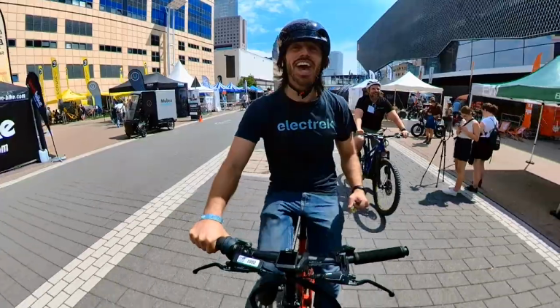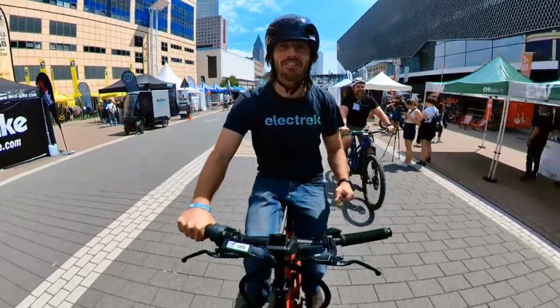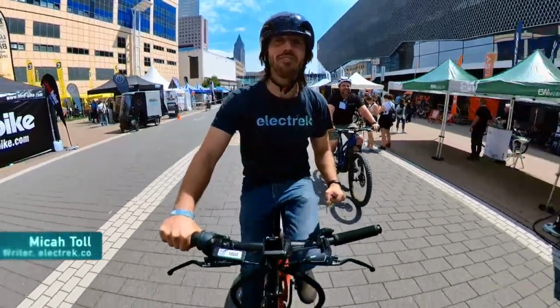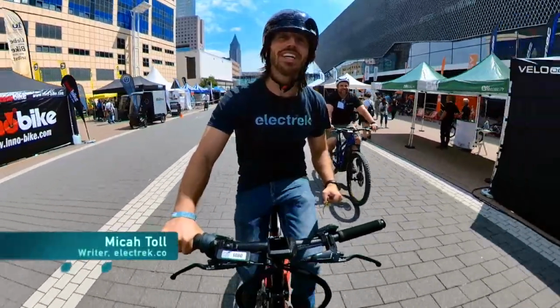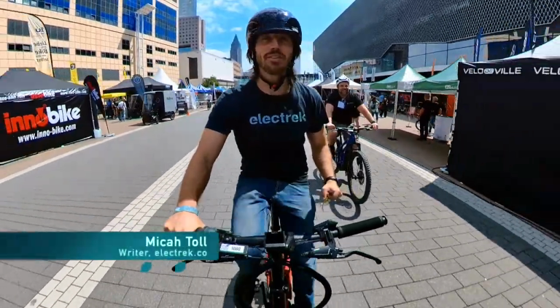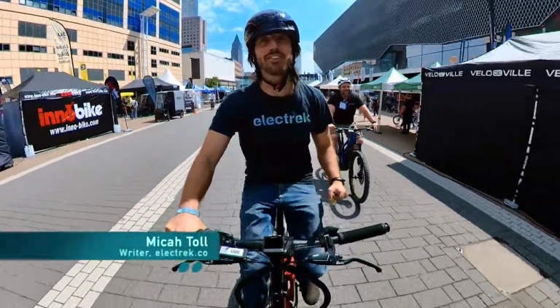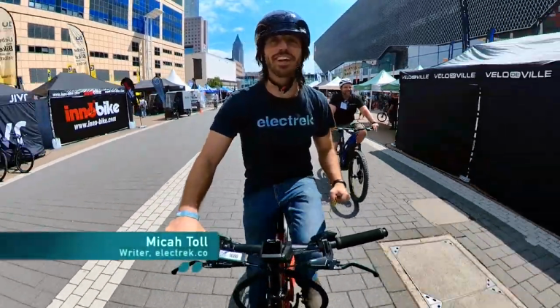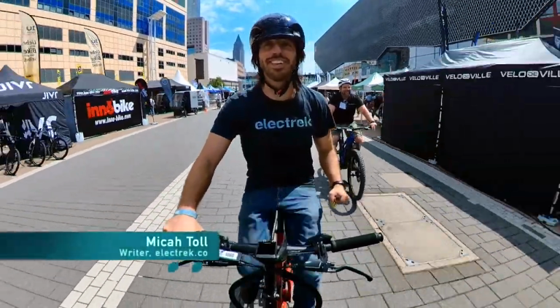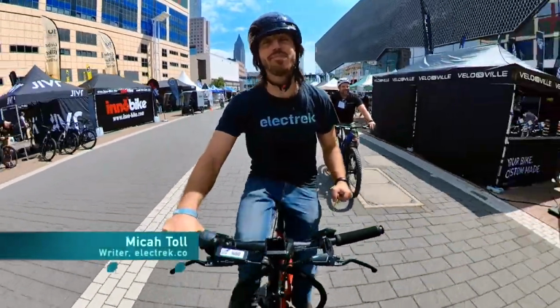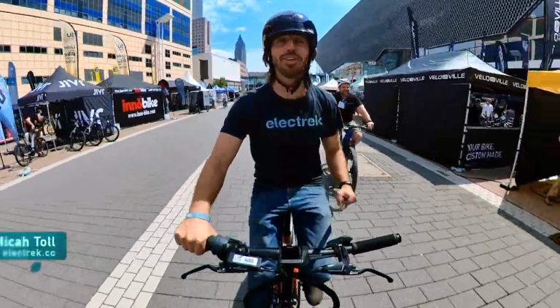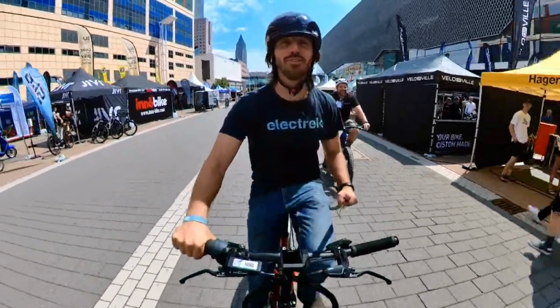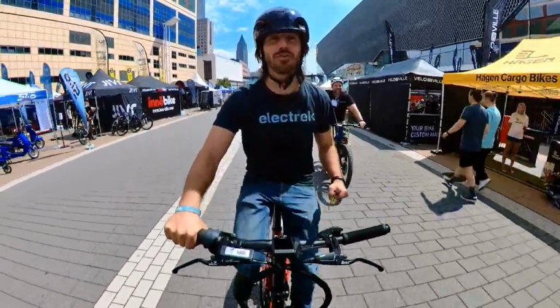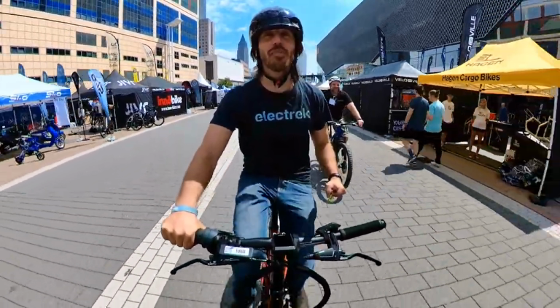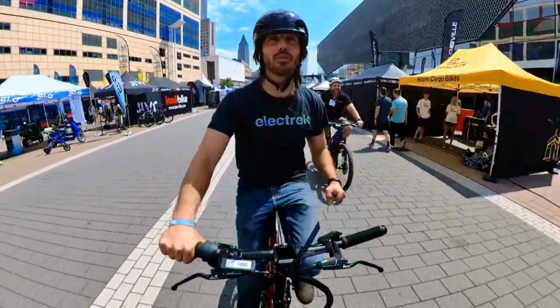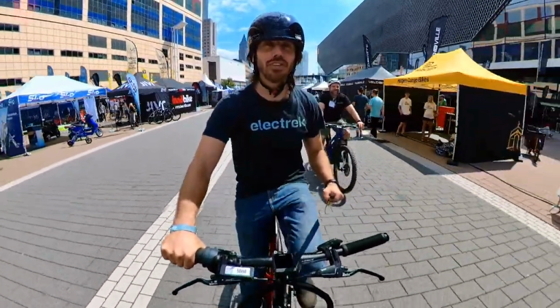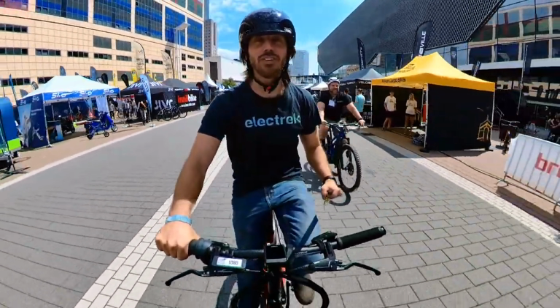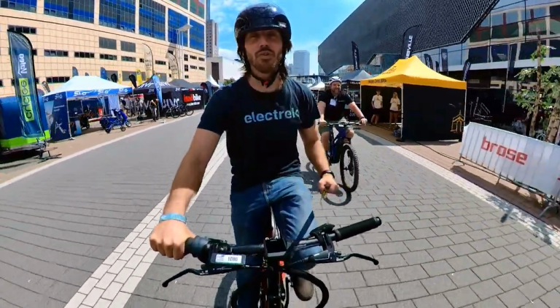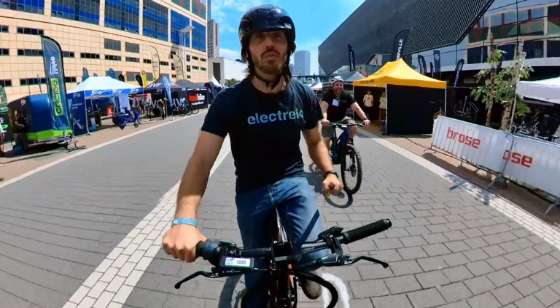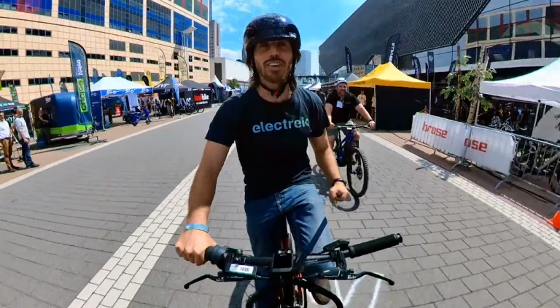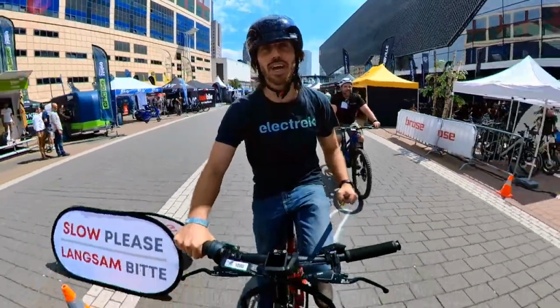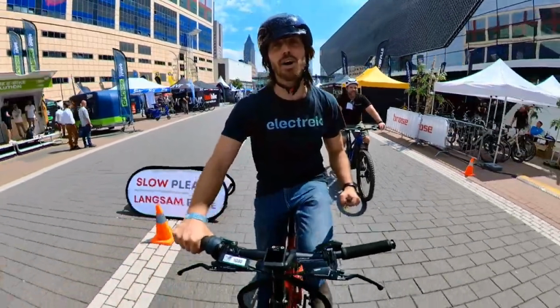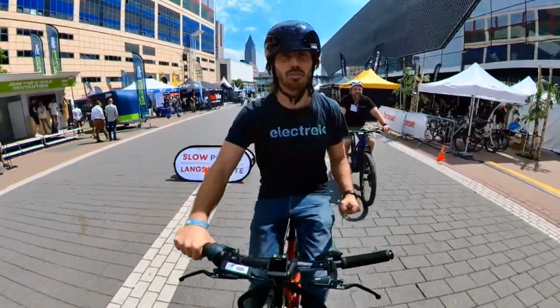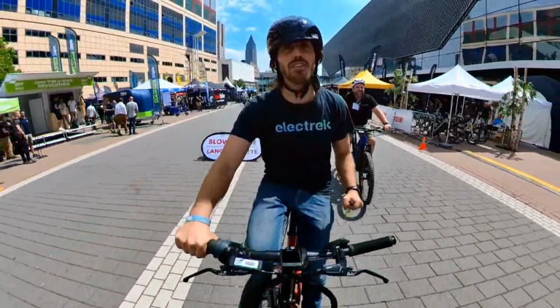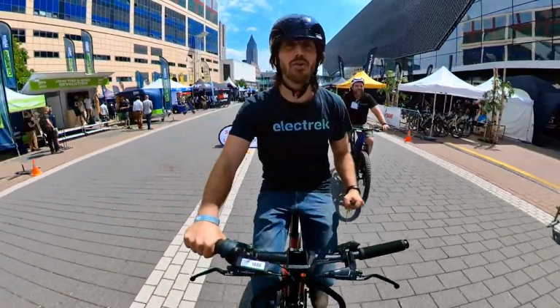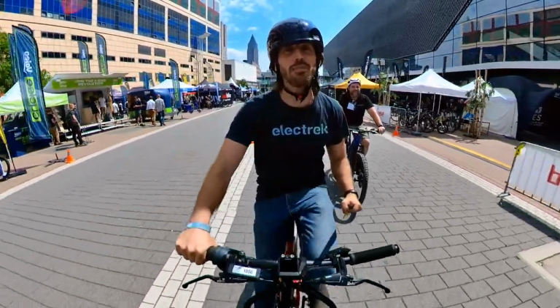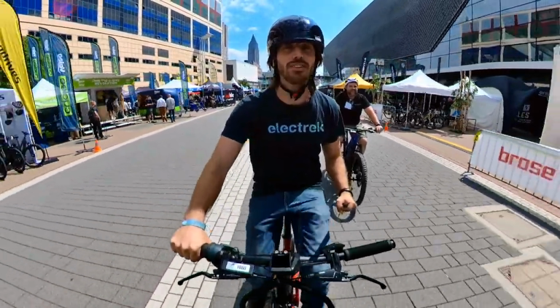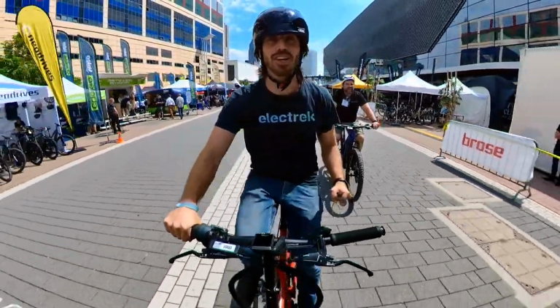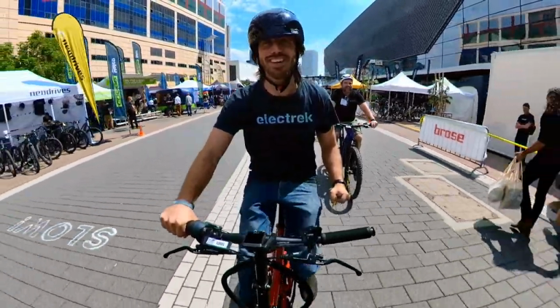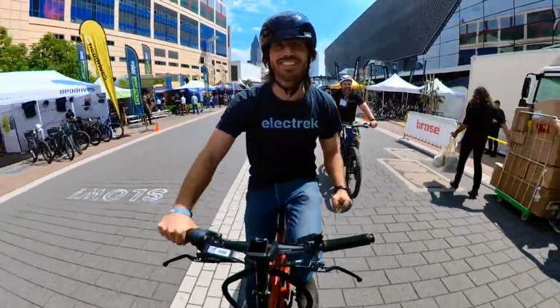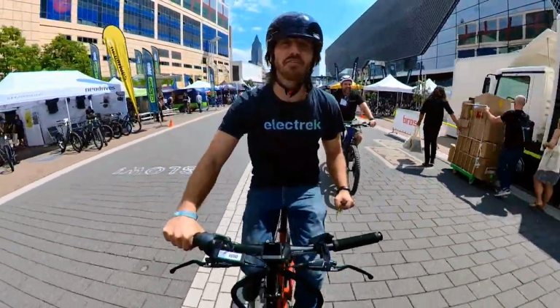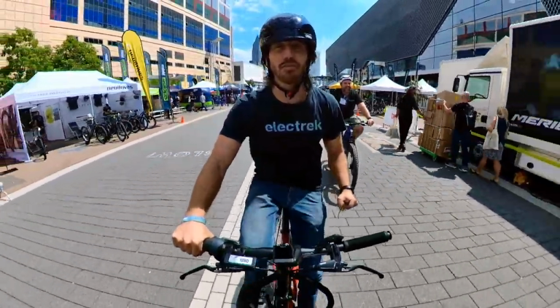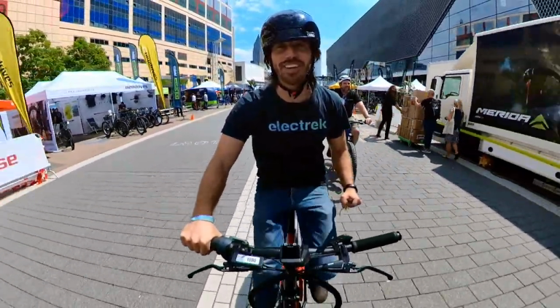Hey everyone, Micah here with Elektra, and today I'm coming to you from Eurobike 2022. We're testing out Bosch's brand new ABS braking. Let's take it for a spin.